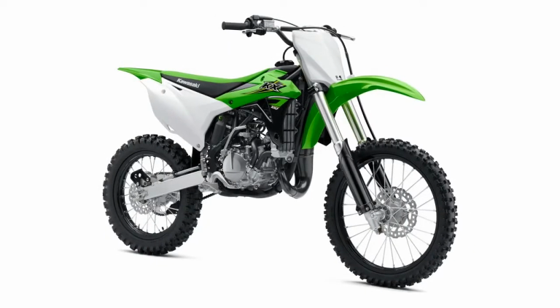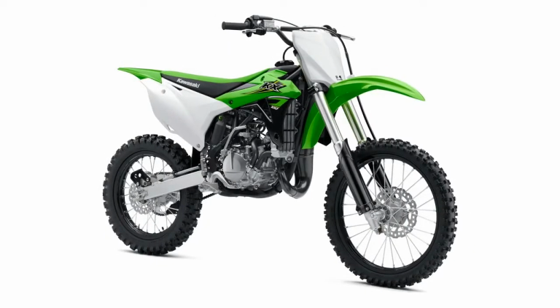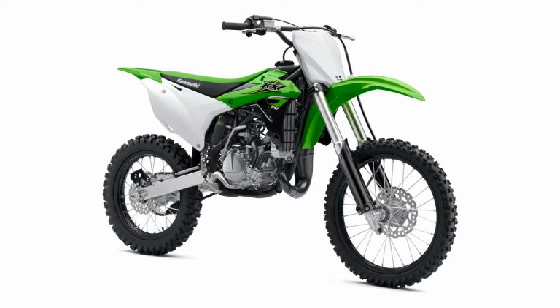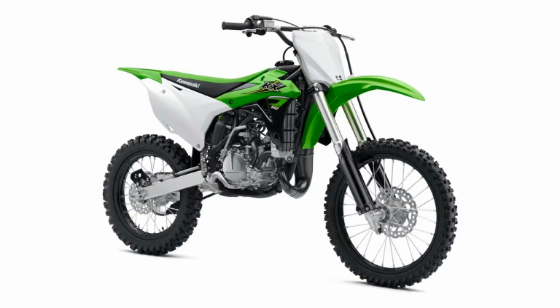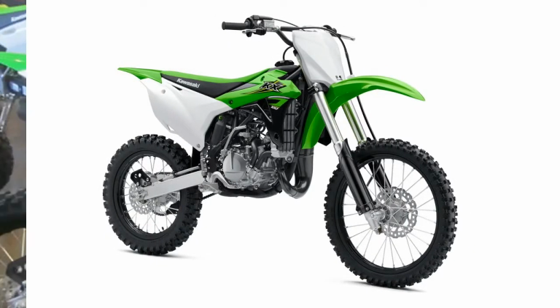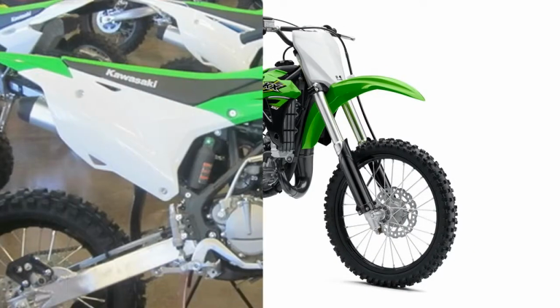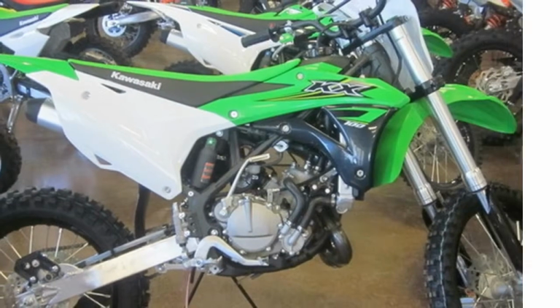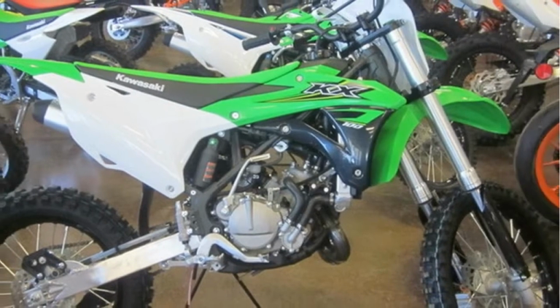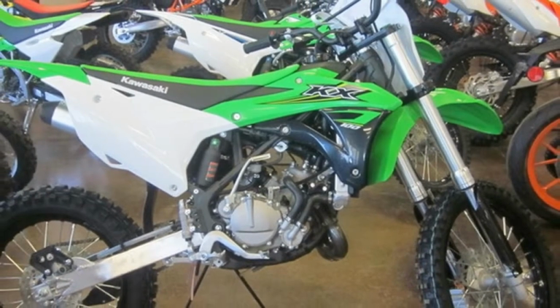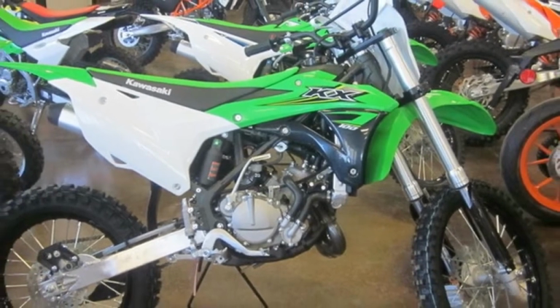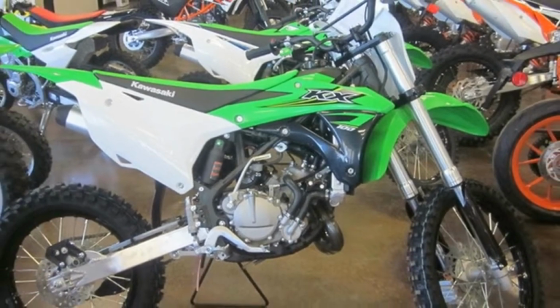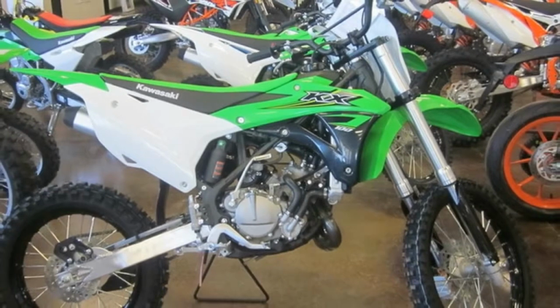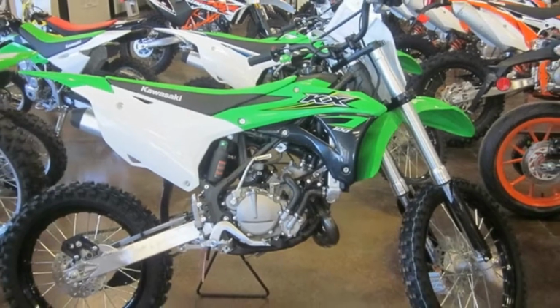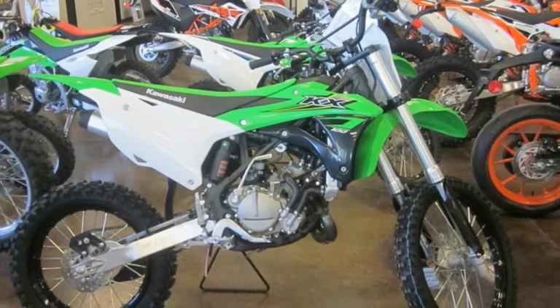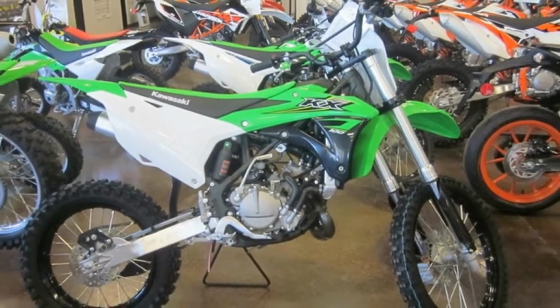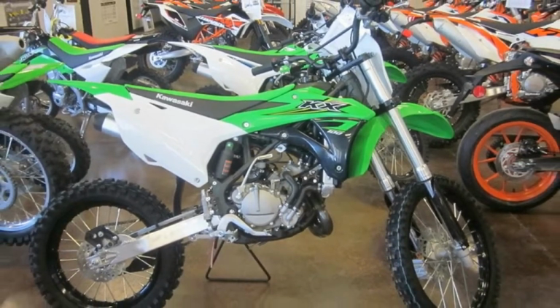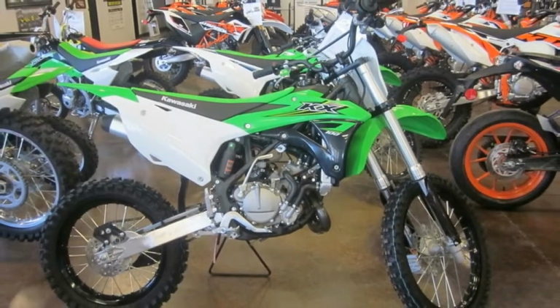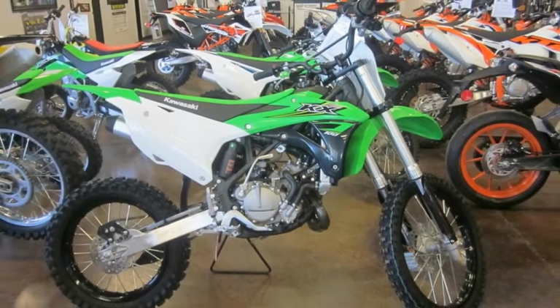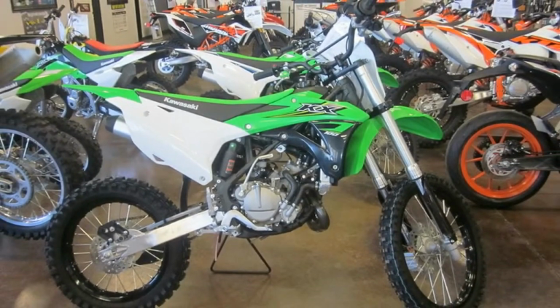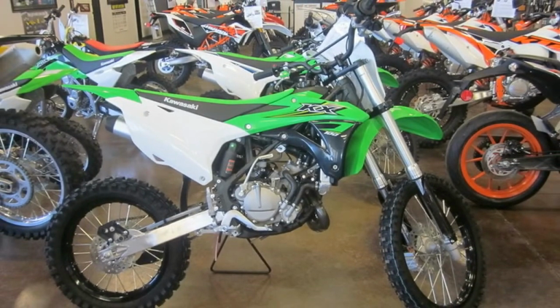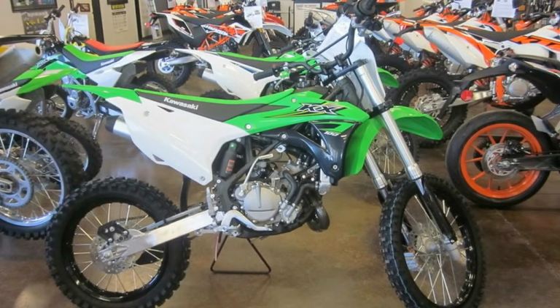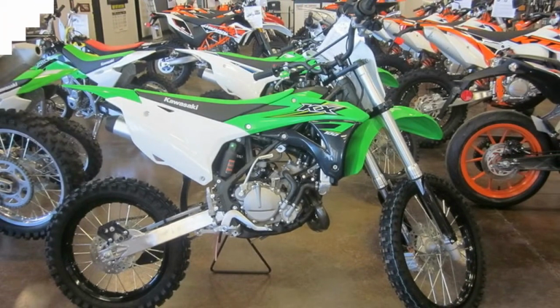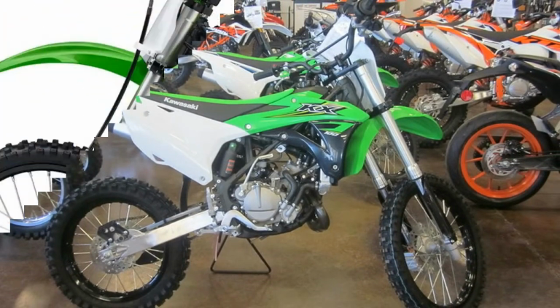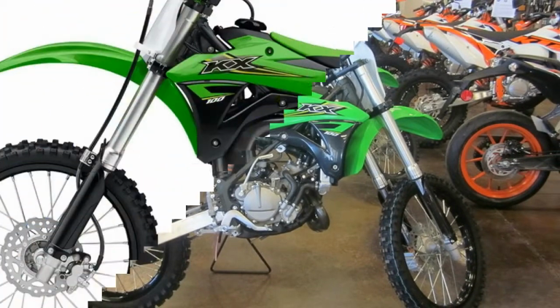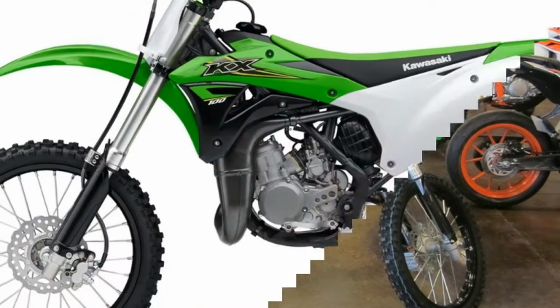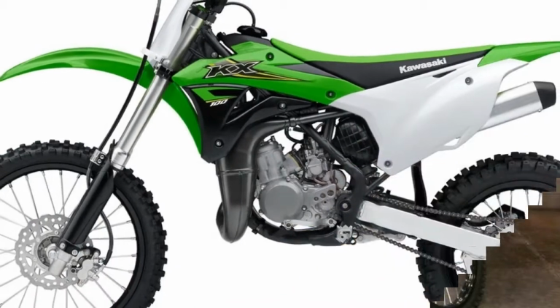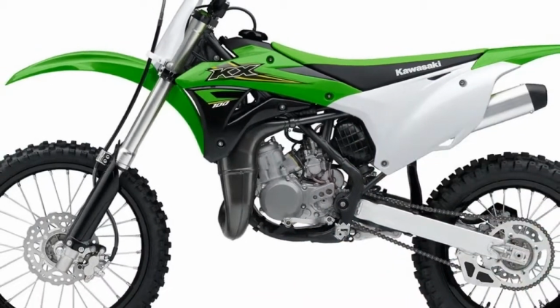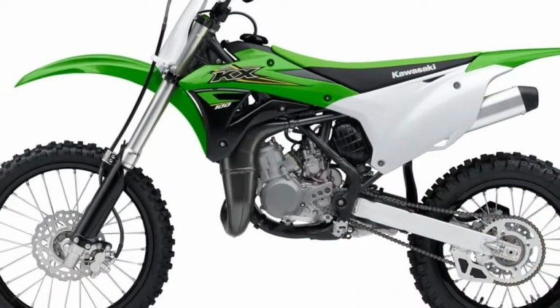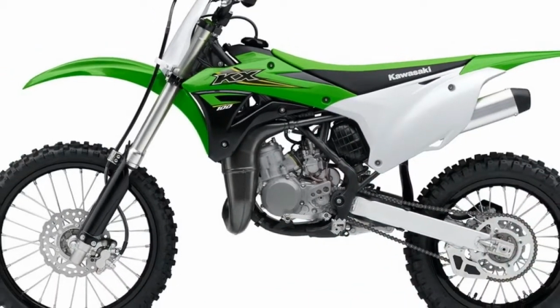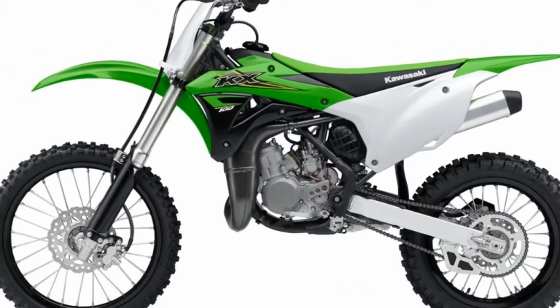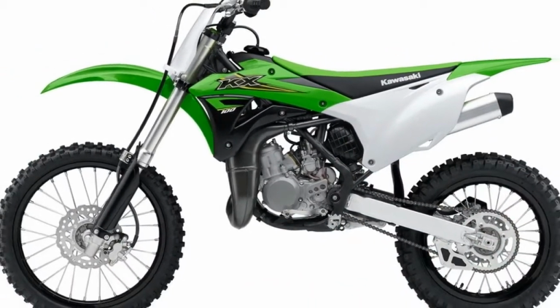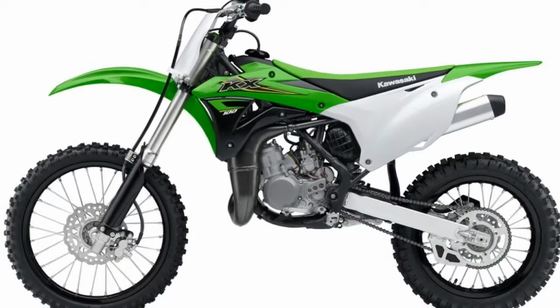As demonstrated by many of the sport's stars, the KX100 is the natural step before riders are ready to transition from the 85cc class to a full-size motocross bike.